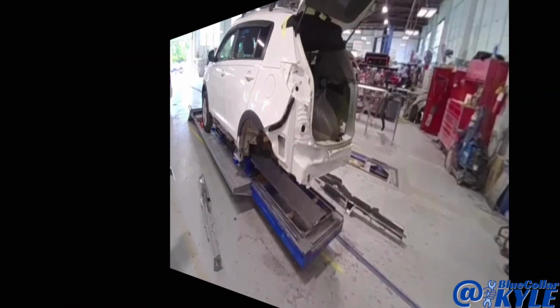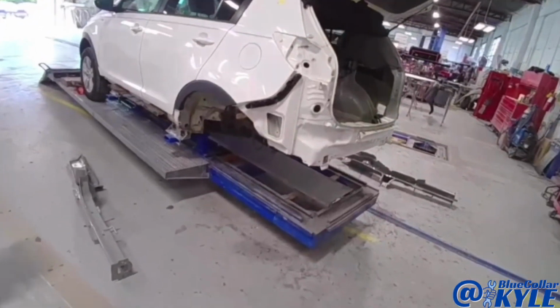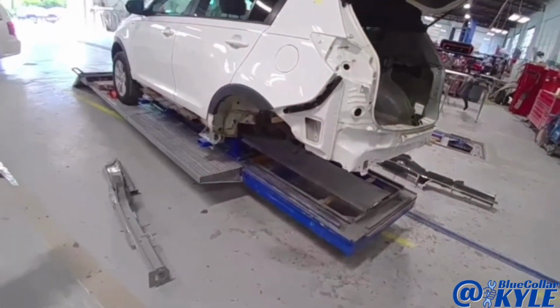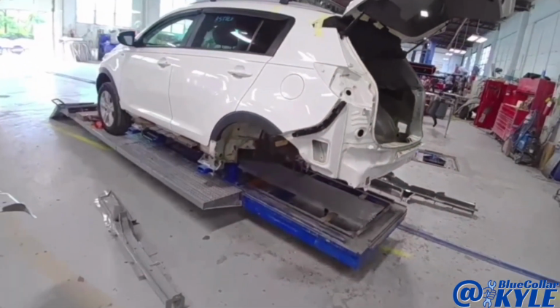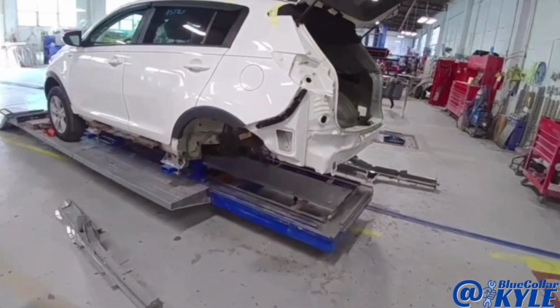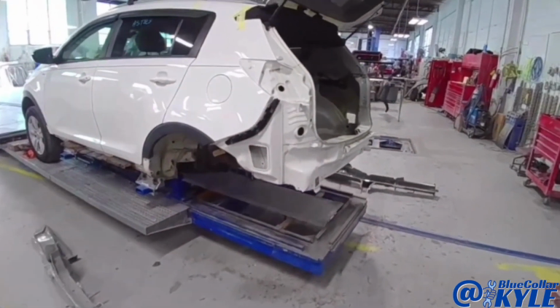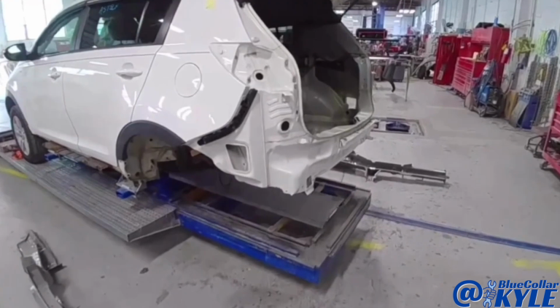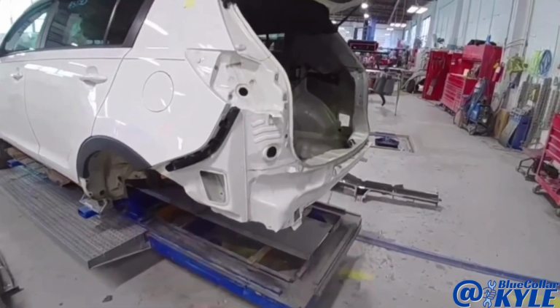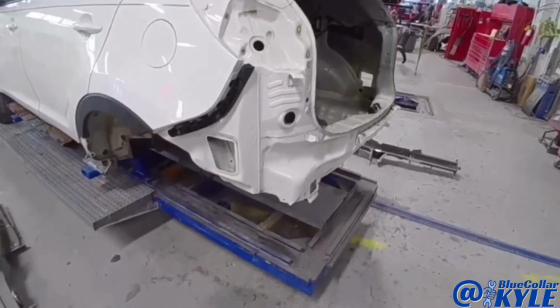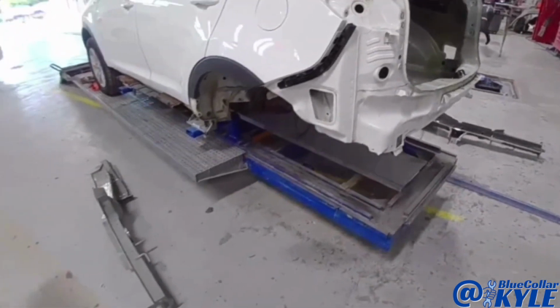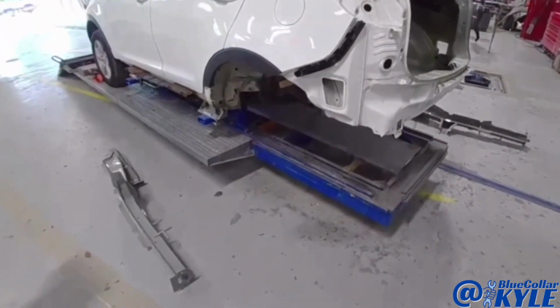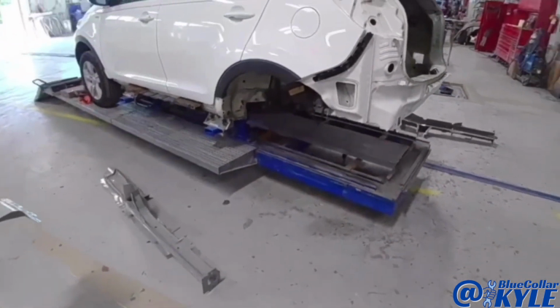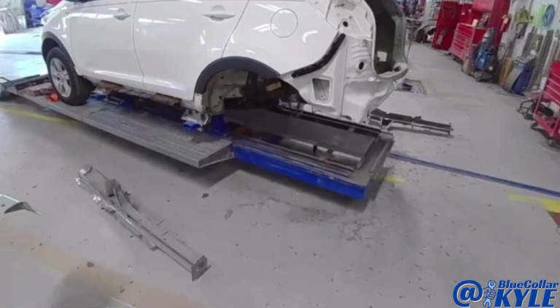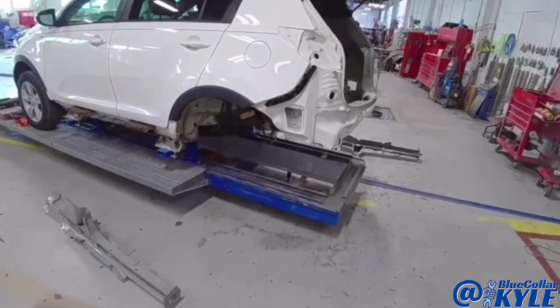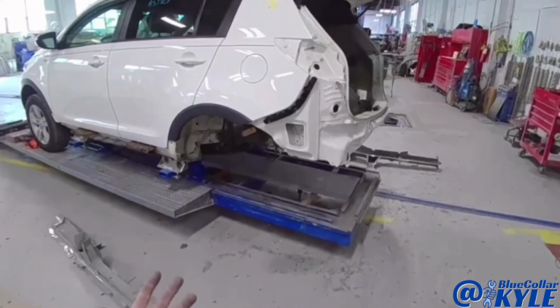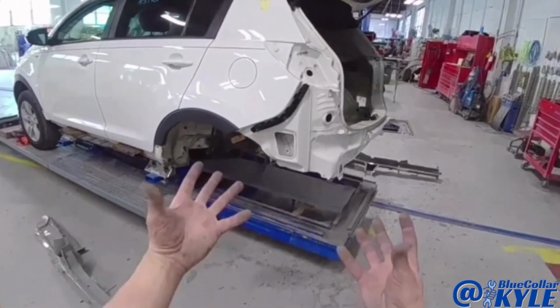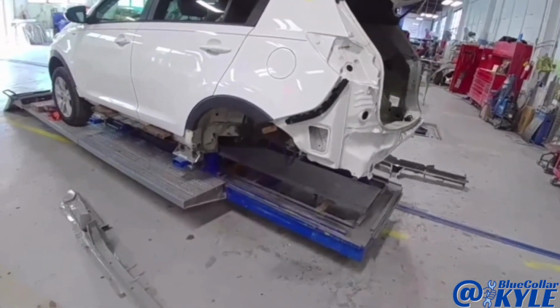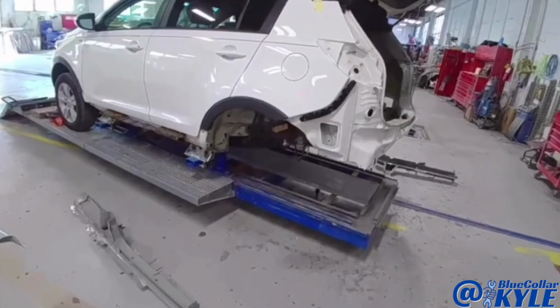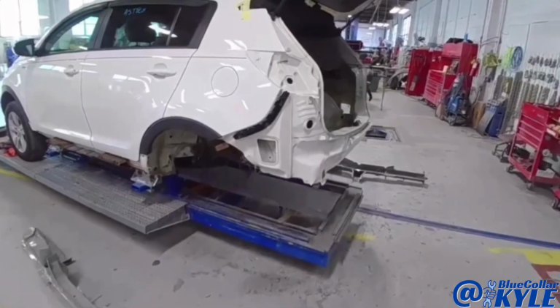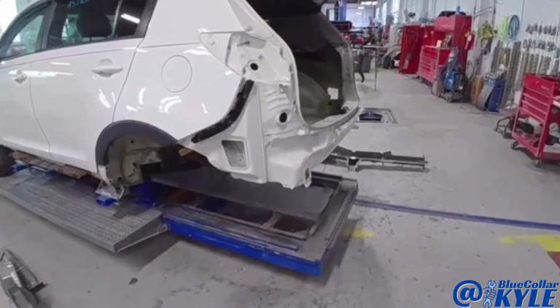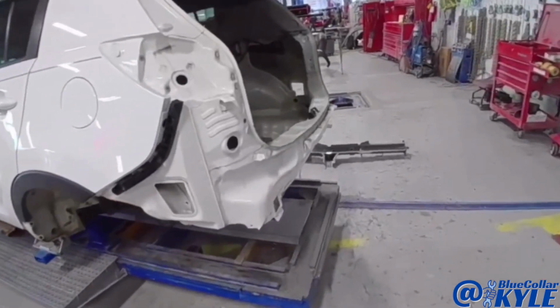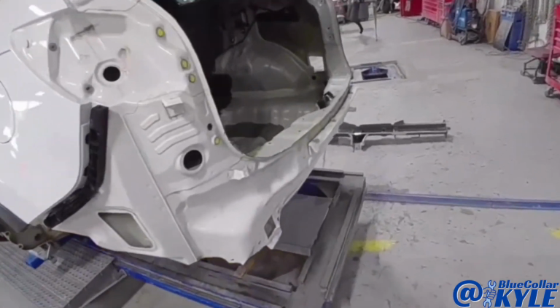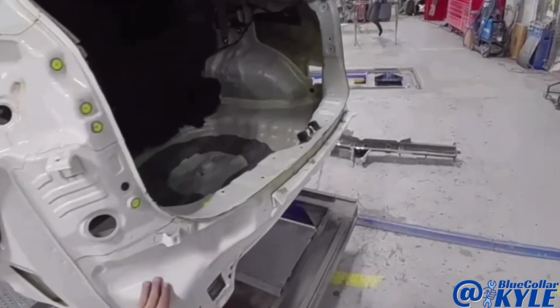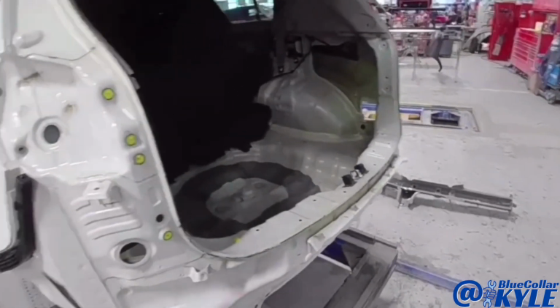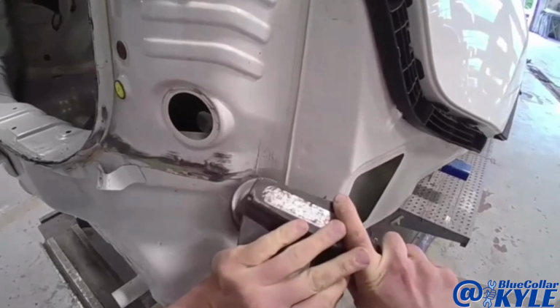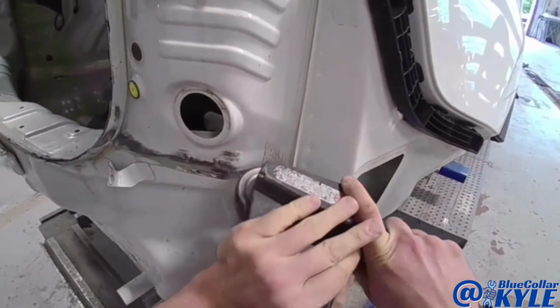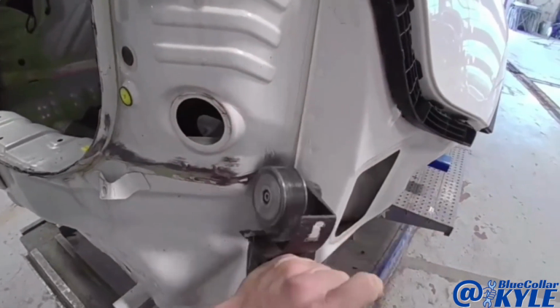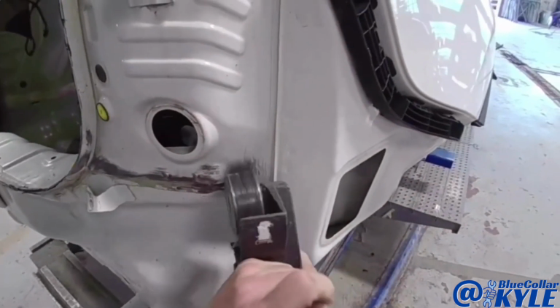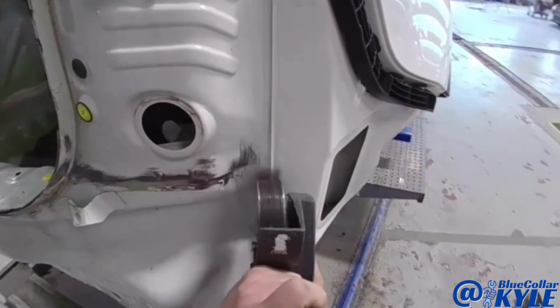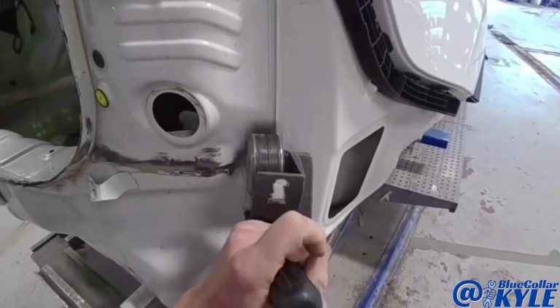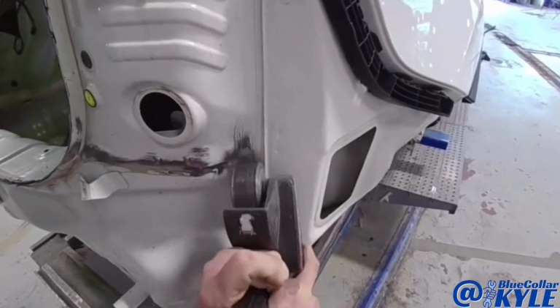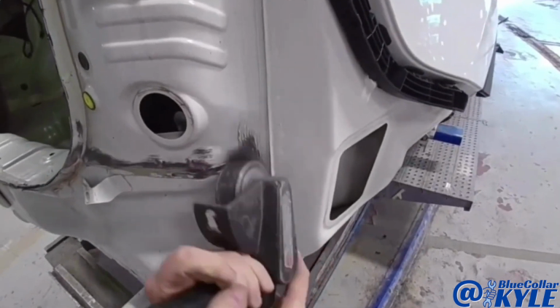I have this one all measured out and squared up, looking good. I'll measure it again once I get my new rail sections fit up in place. I'm going to go ahead and start cutting this one apart.